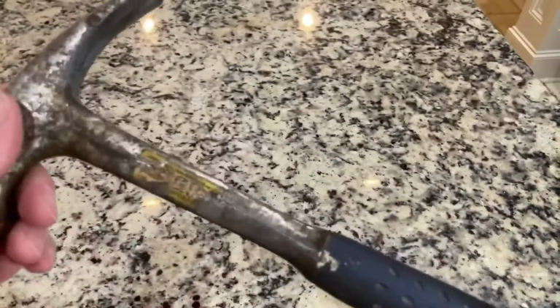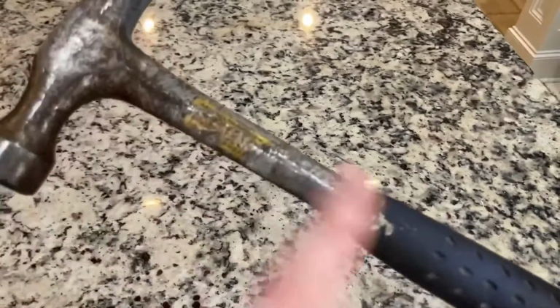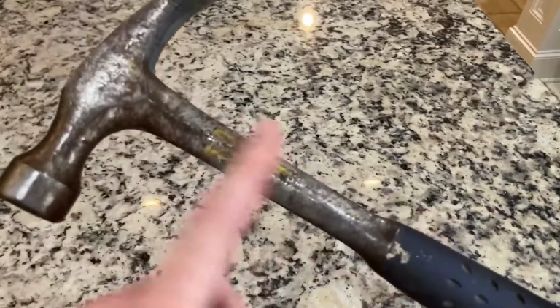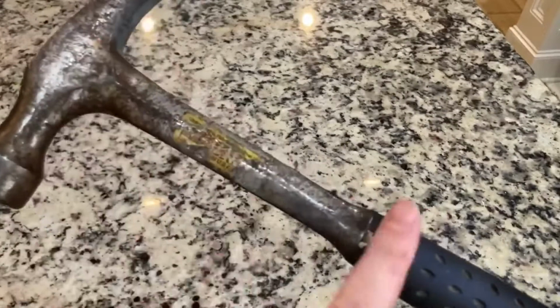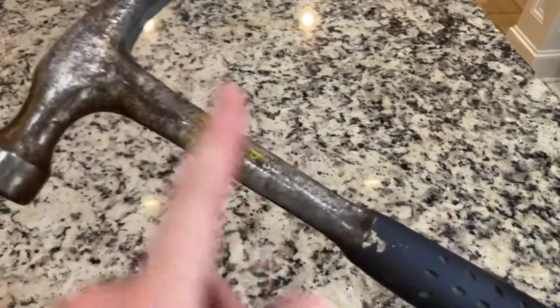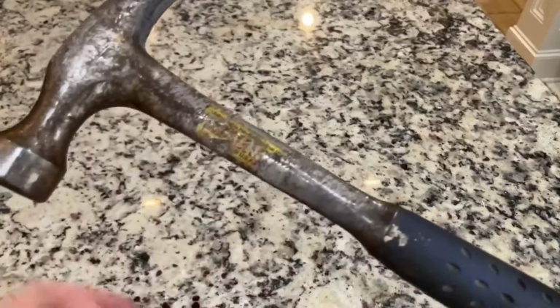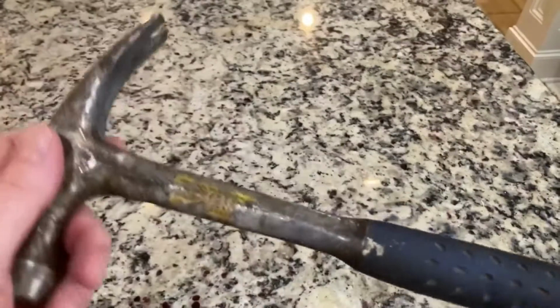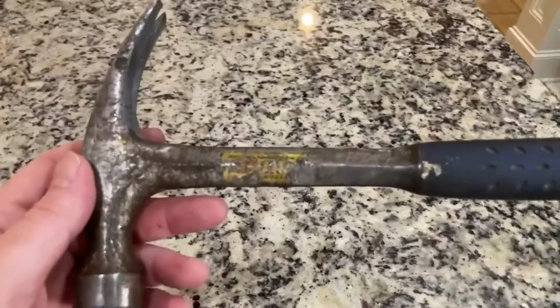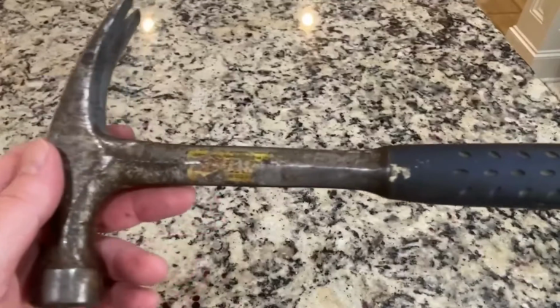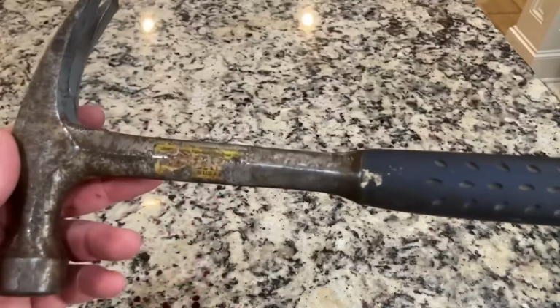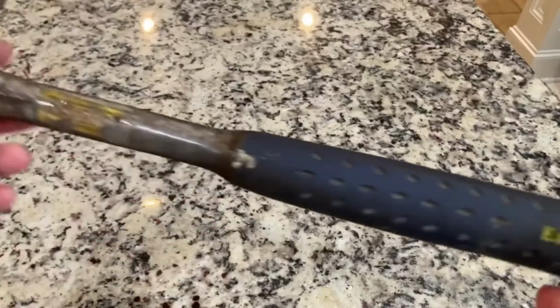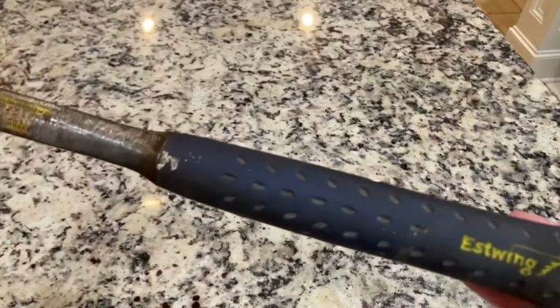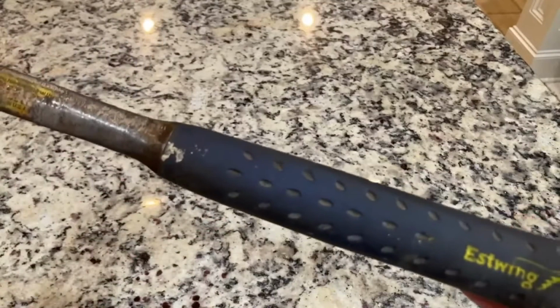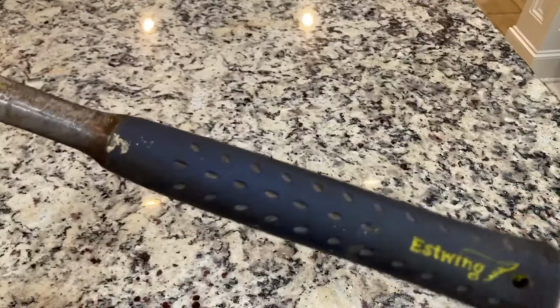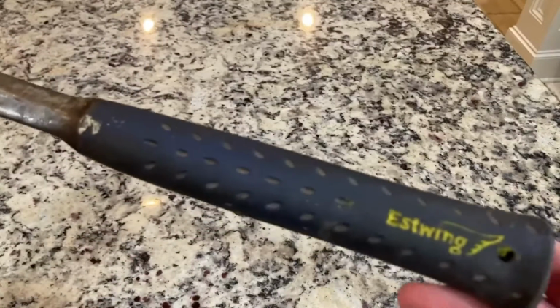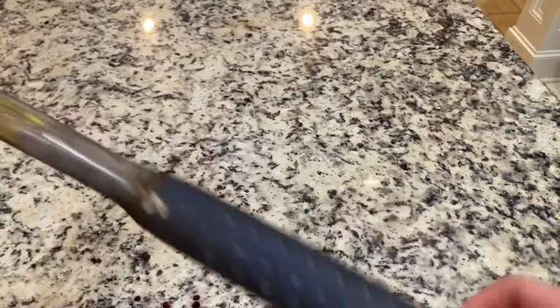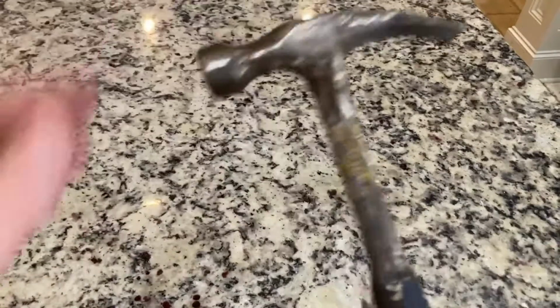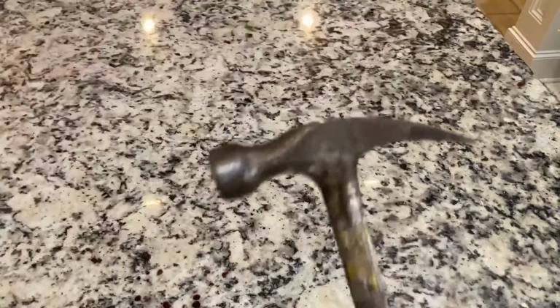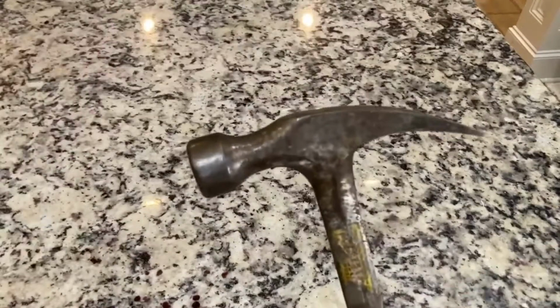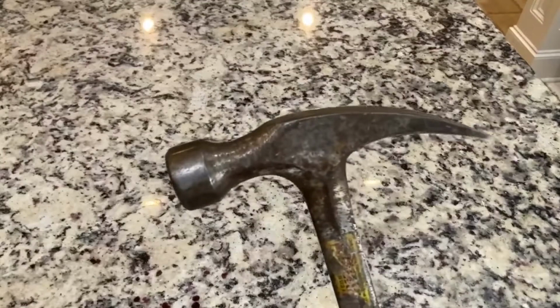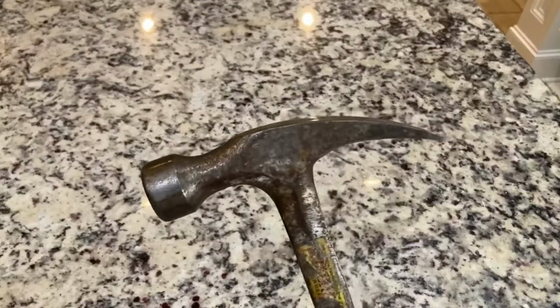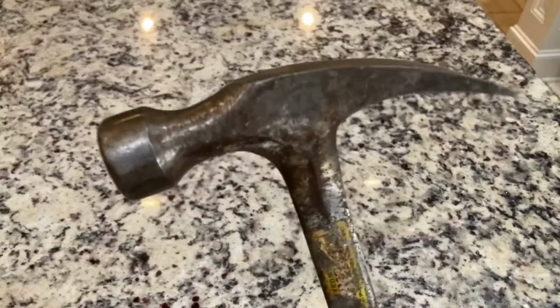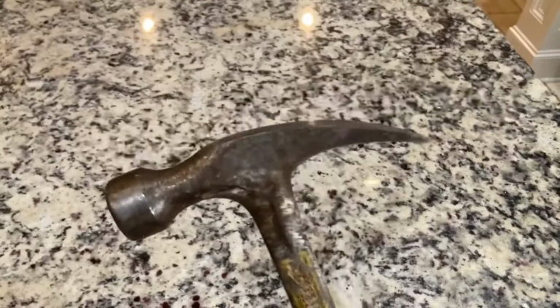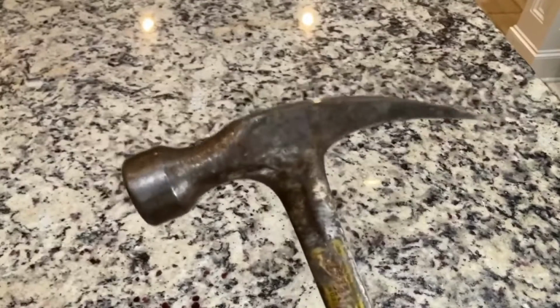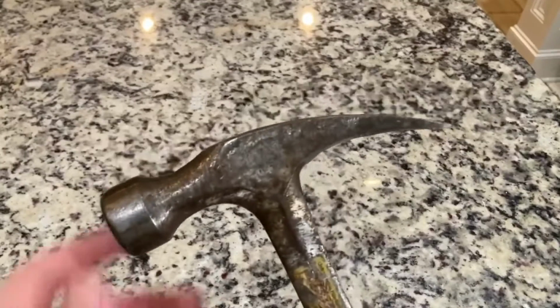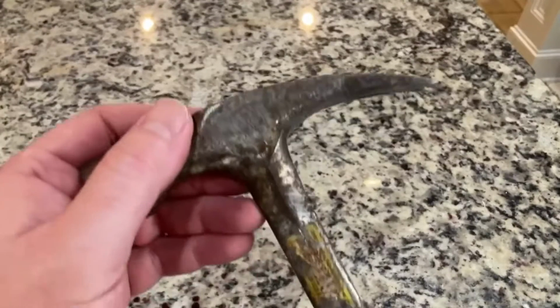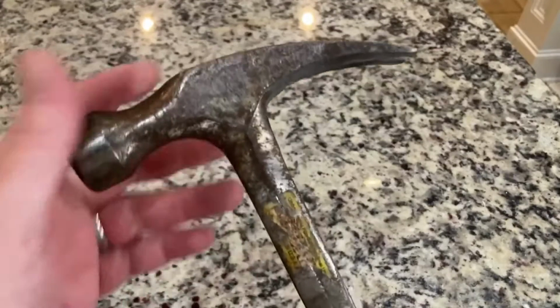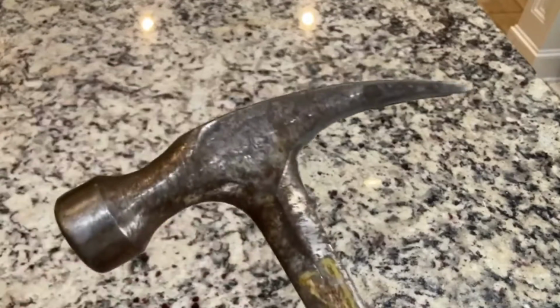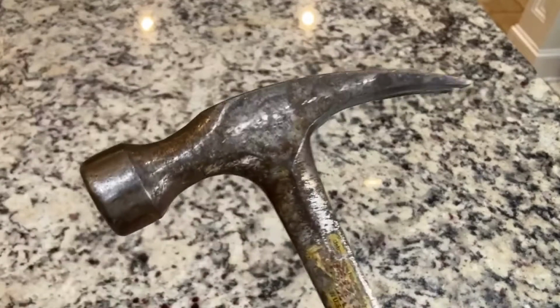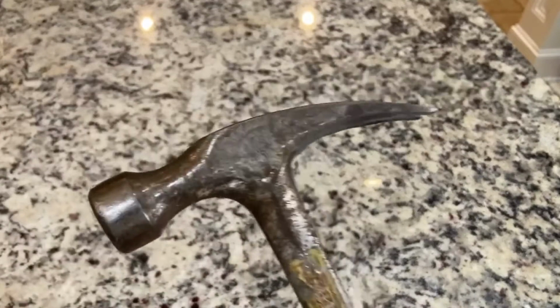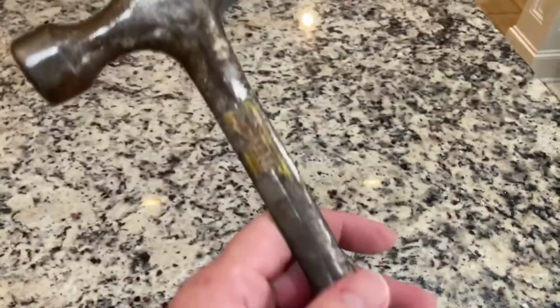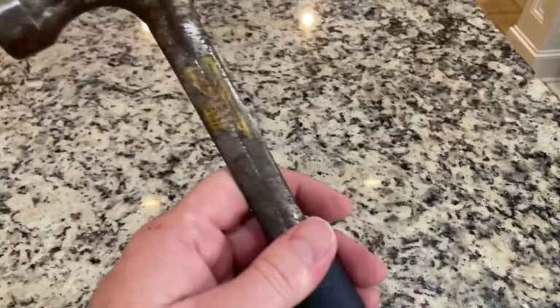They make them a little heavier or a little lighter, in longer lengths, and different sizes — they actually make a whole bunch of different kinds of hammers. But this was the one I settled on. I remember going to the store wanting to buy a good hammer that was going to last a lifetime.